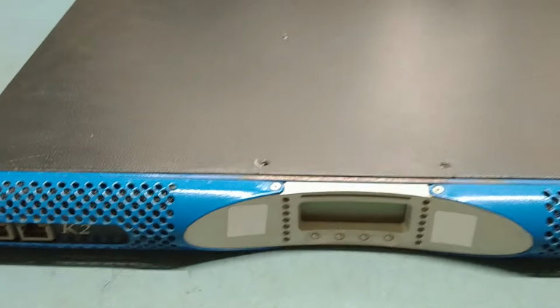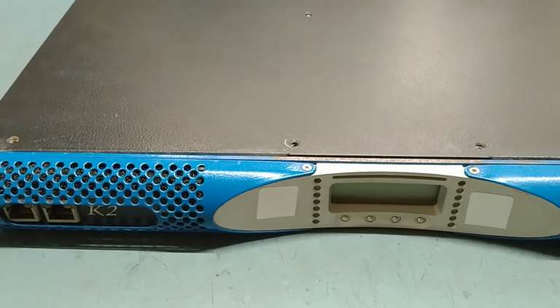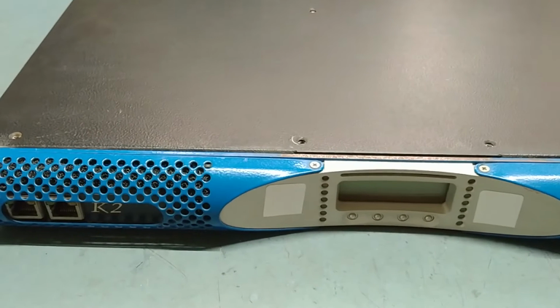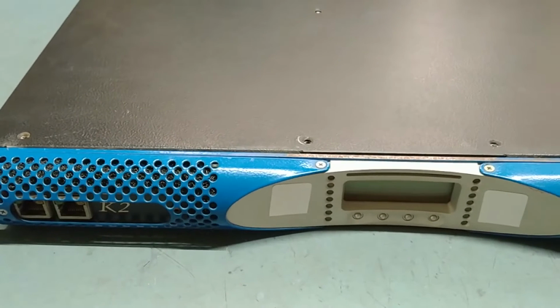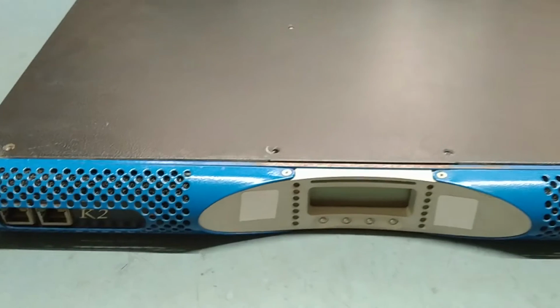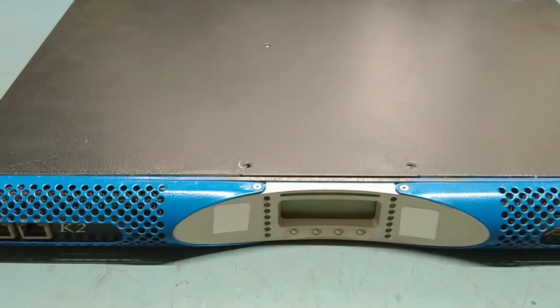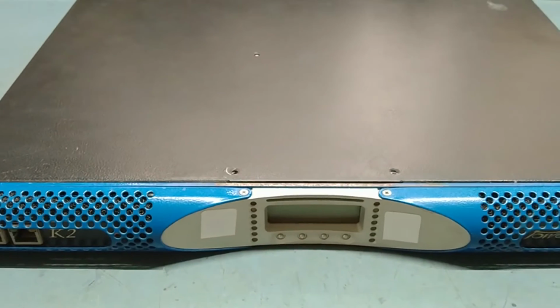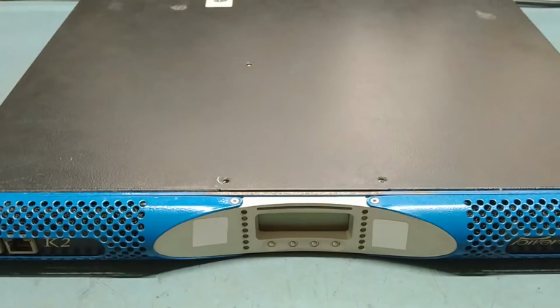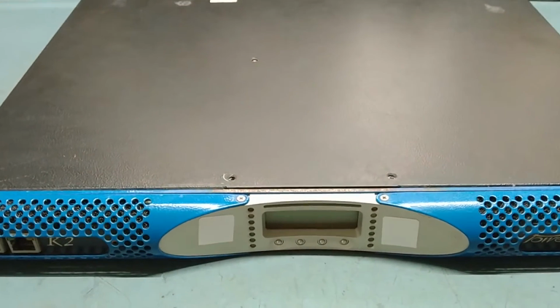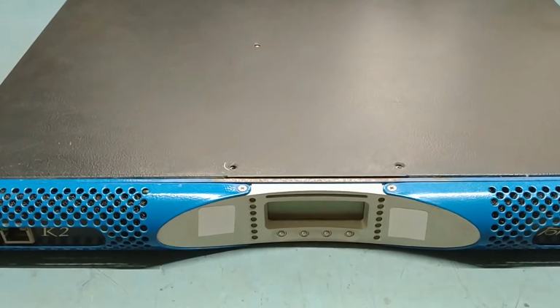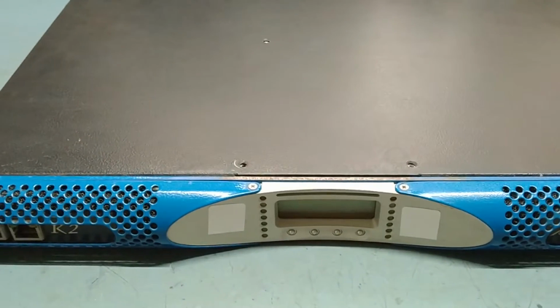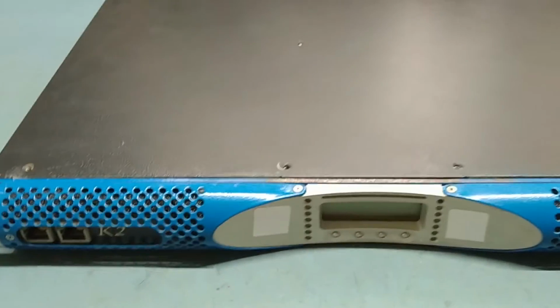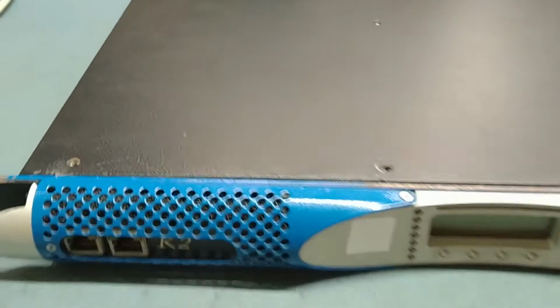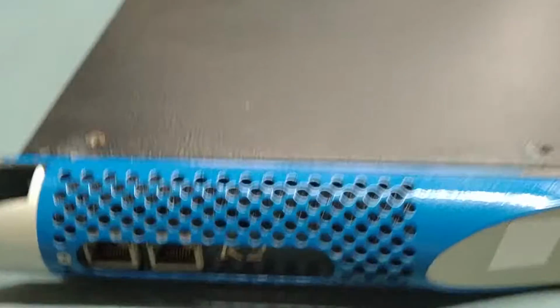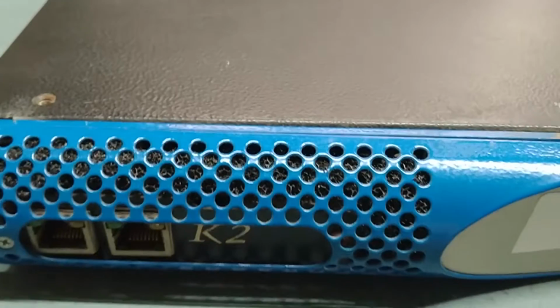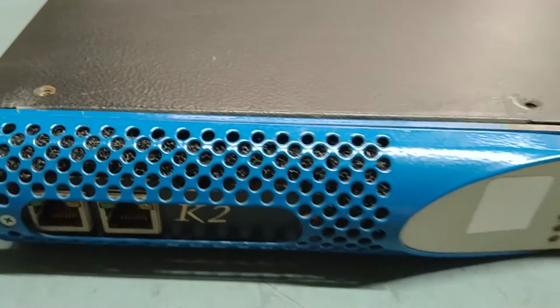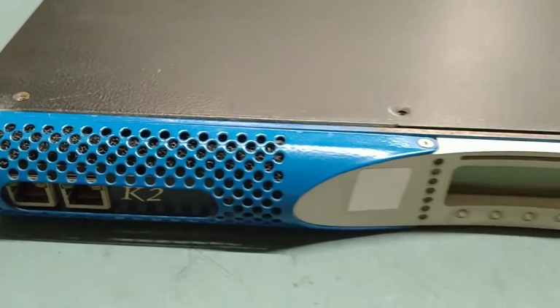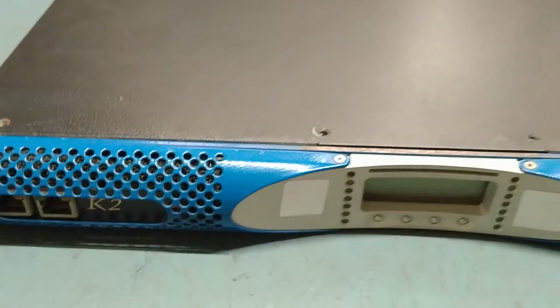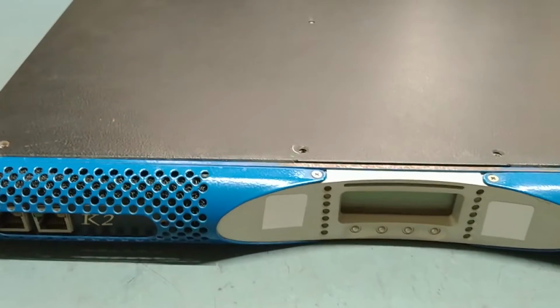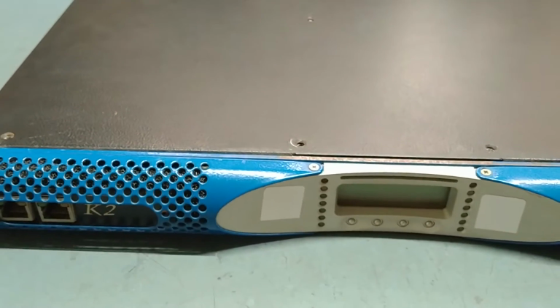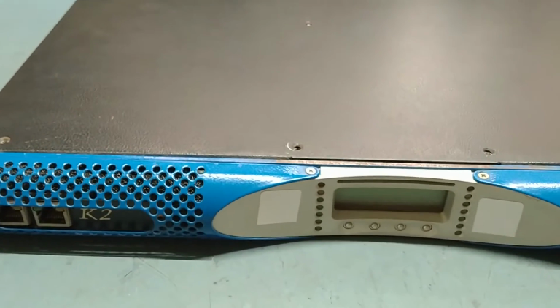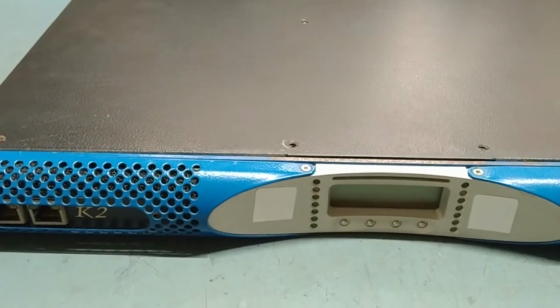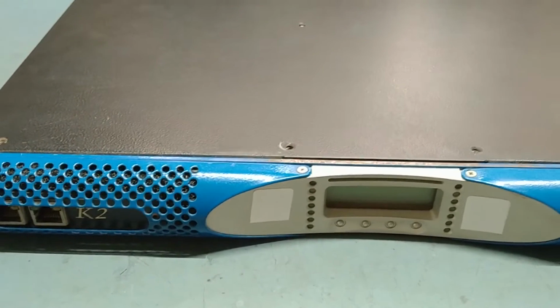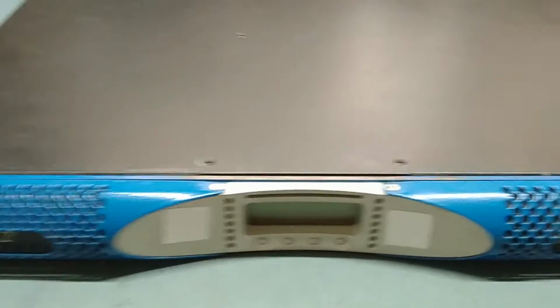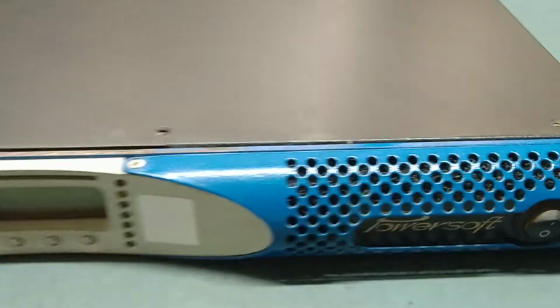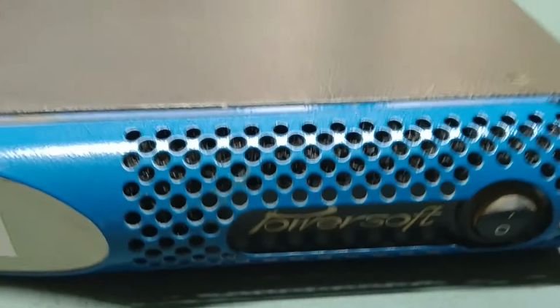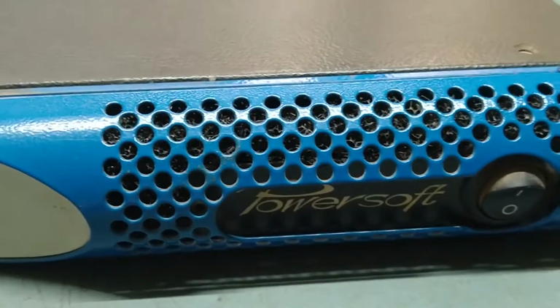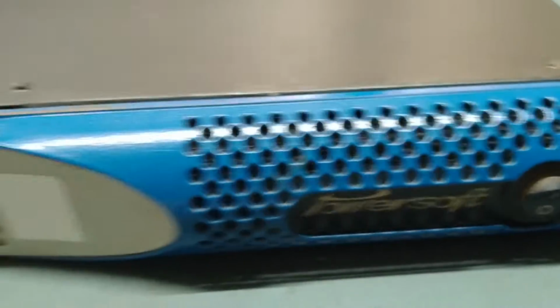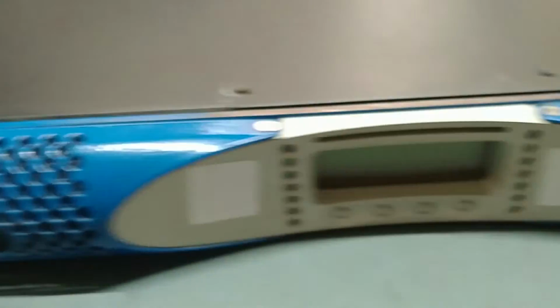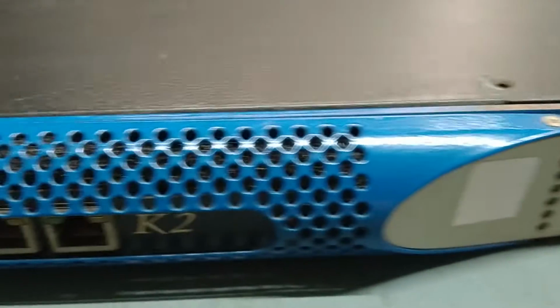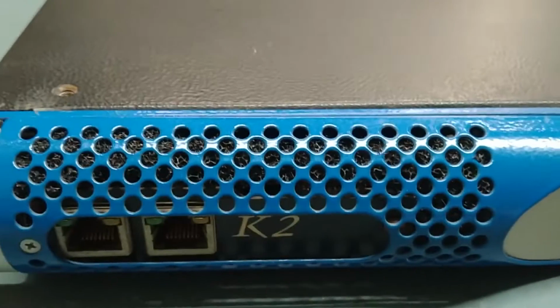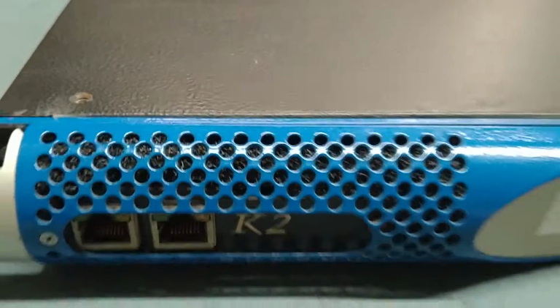Hello friends, welcome back to my YouTube channel TKPH Electronics. I hope you all are doing fine. Today I'm repairing one of the most powerful branded amplifiers — Powersoft, and this is the K2 series.